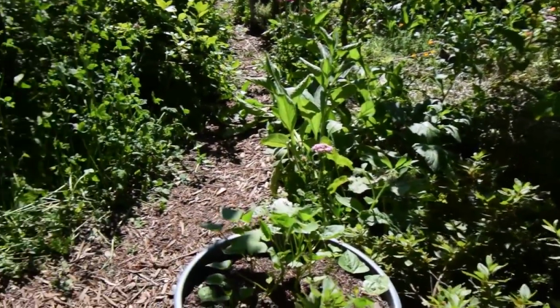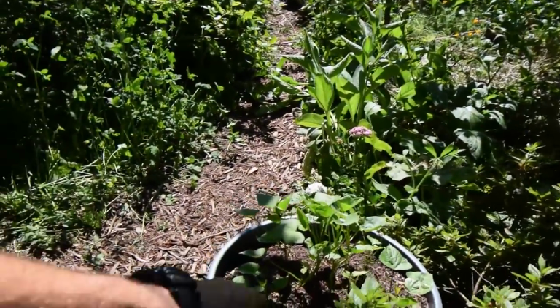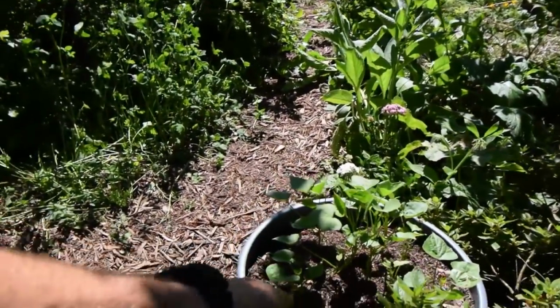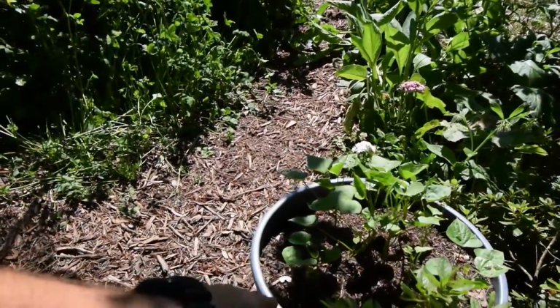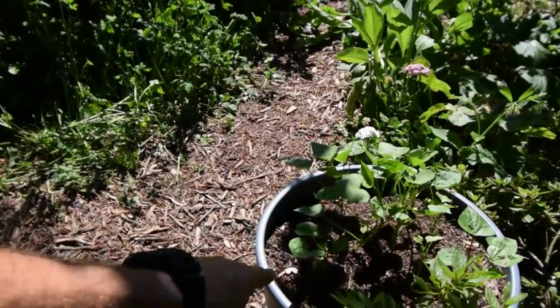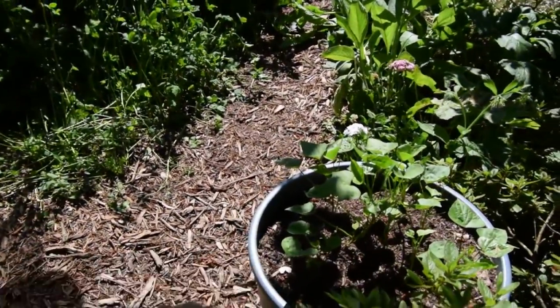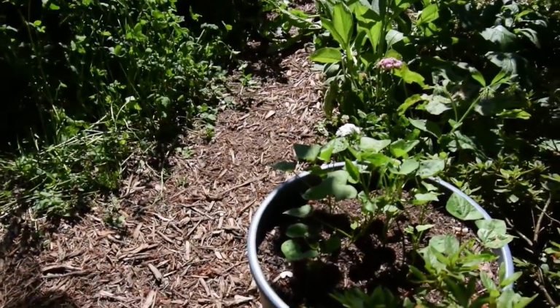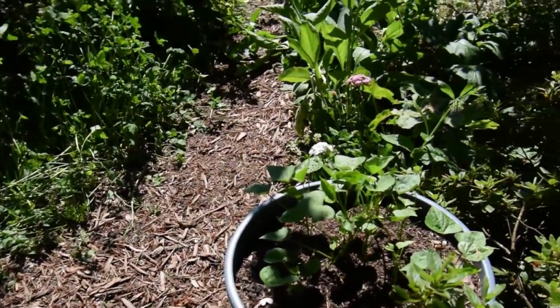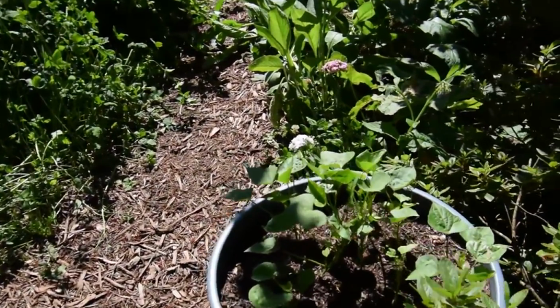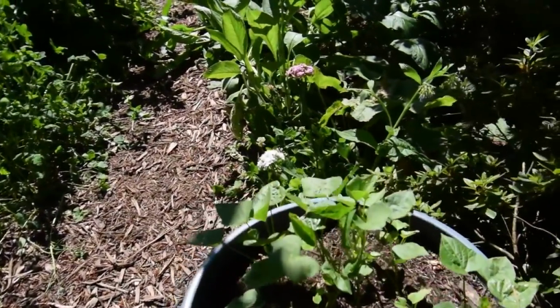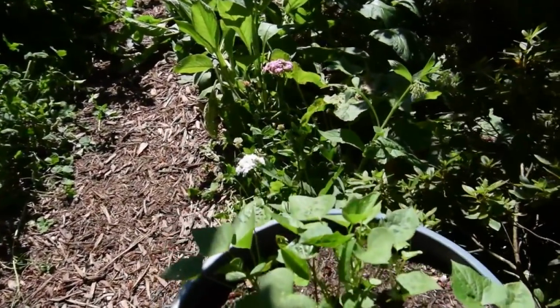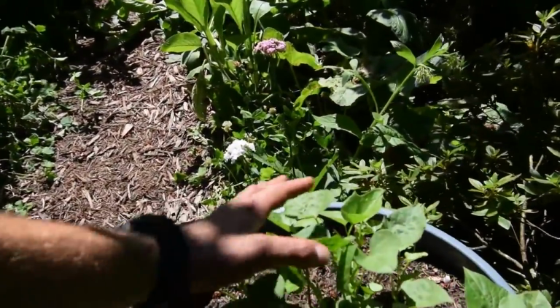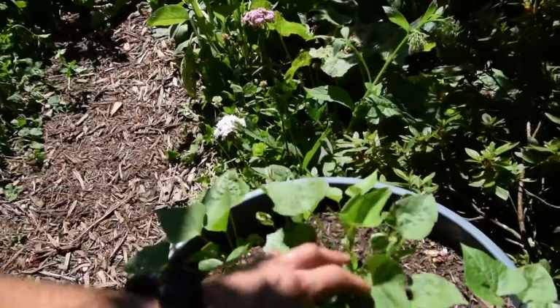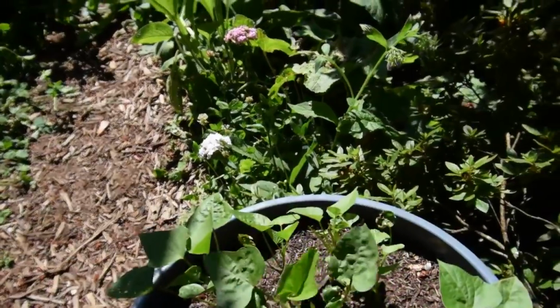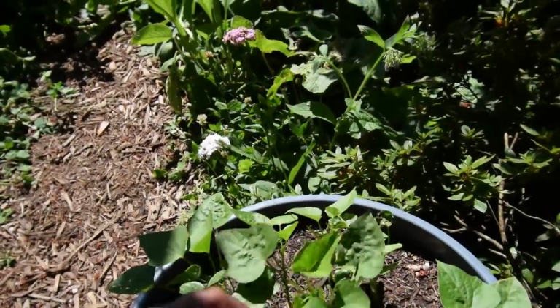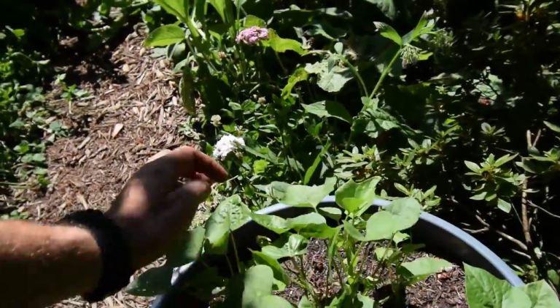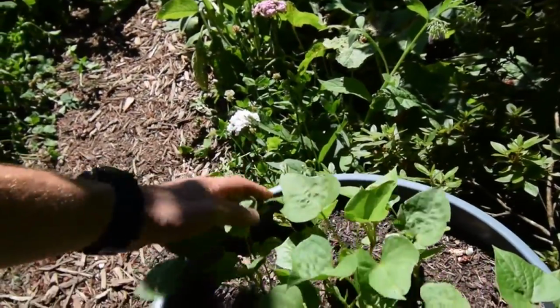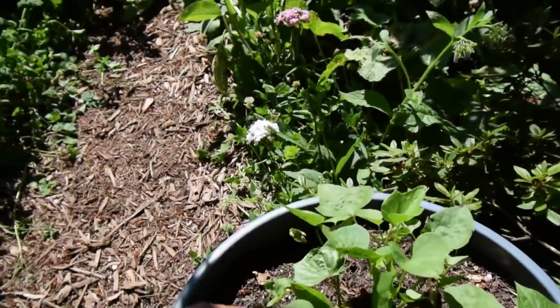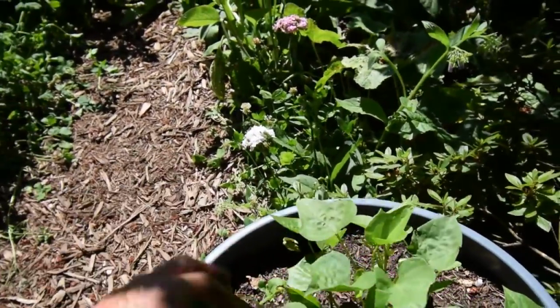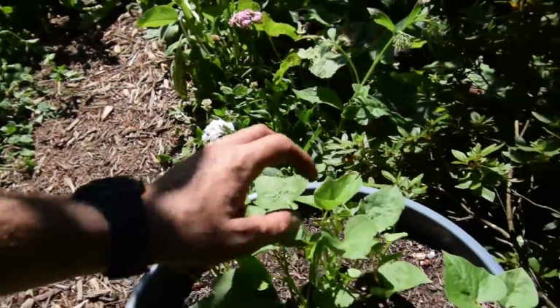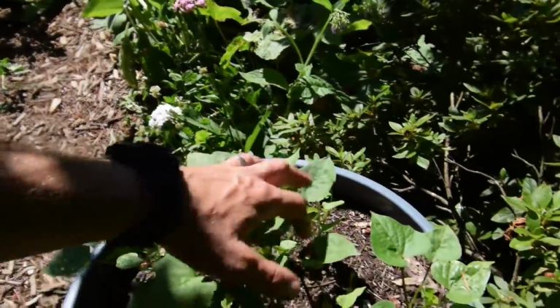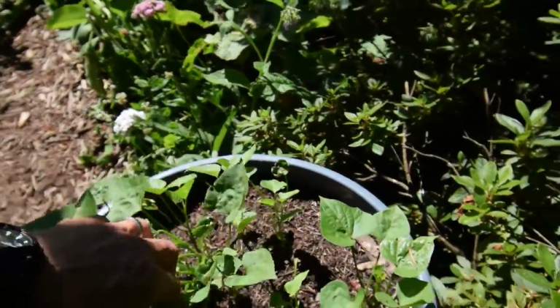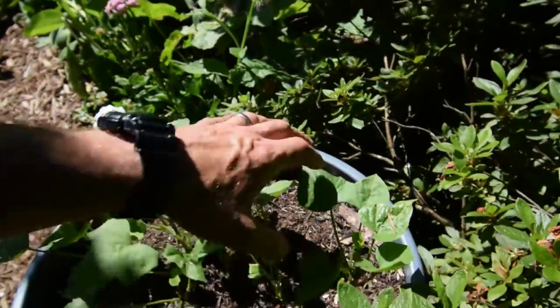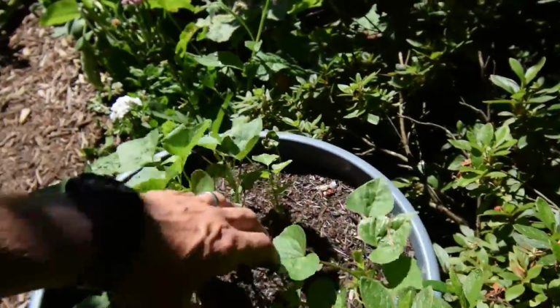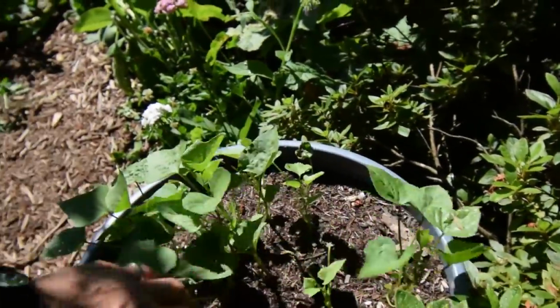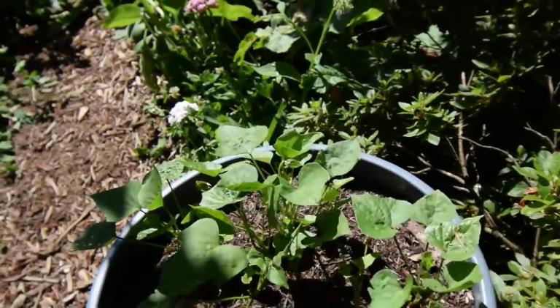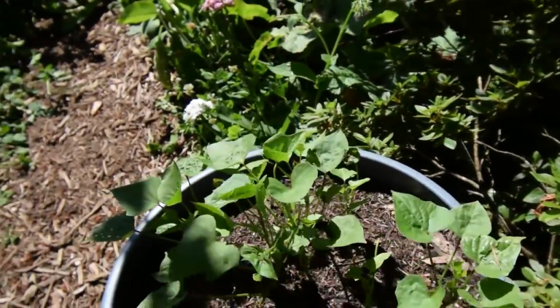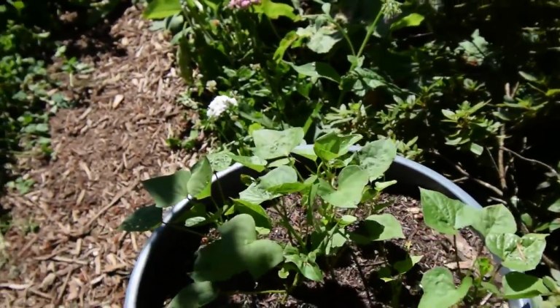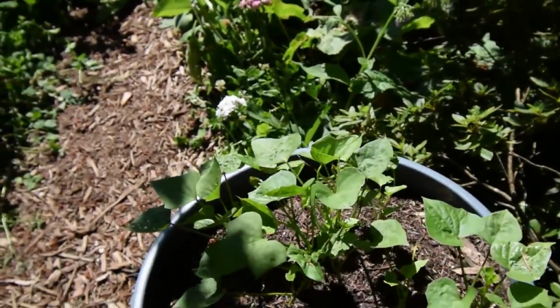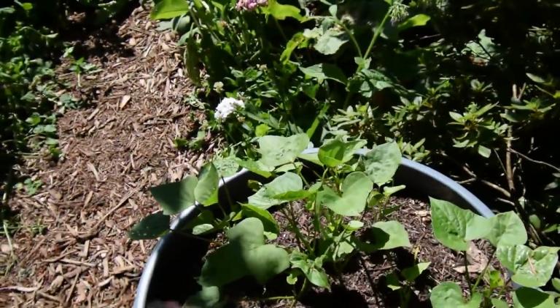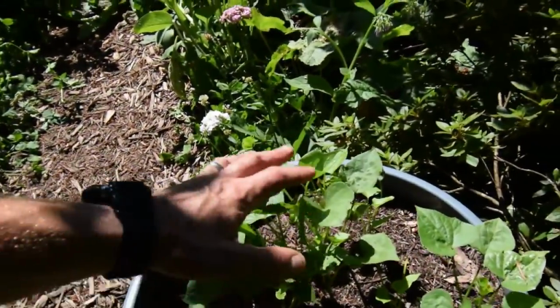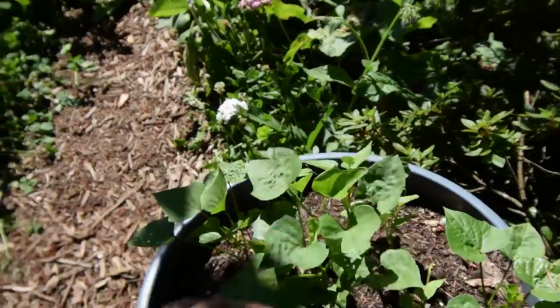There's one of our trash can sweet potatoes. You can see they've all really started to take off, all these slips. Pretty happy to see that.